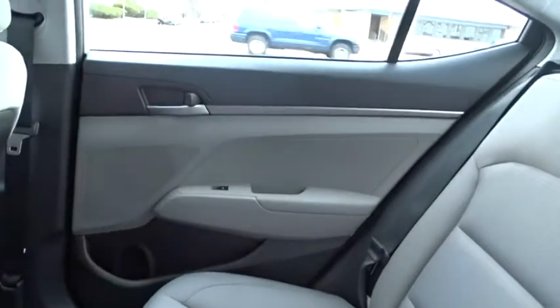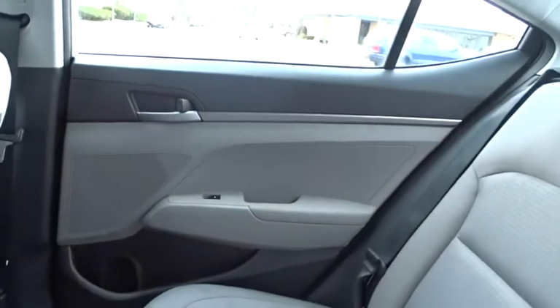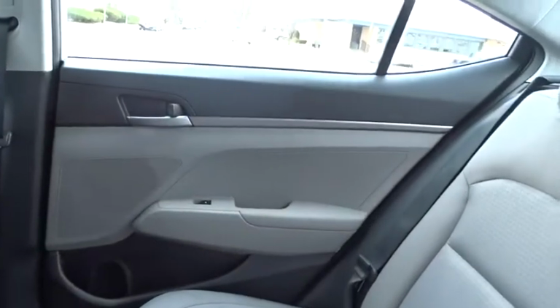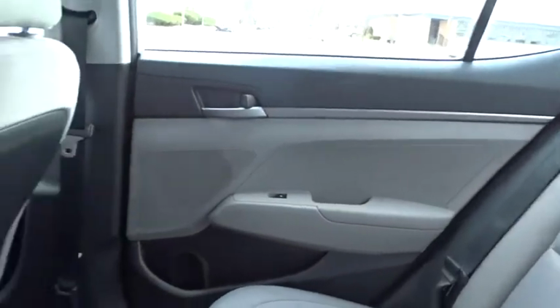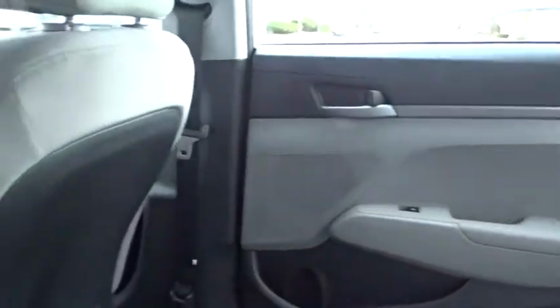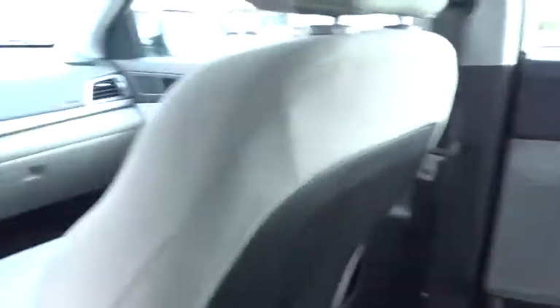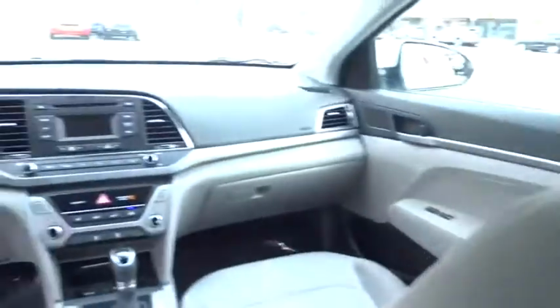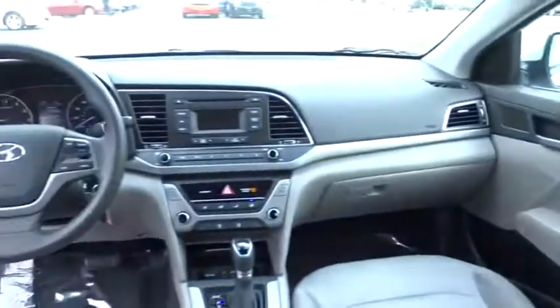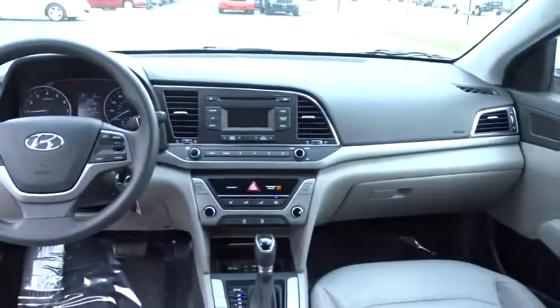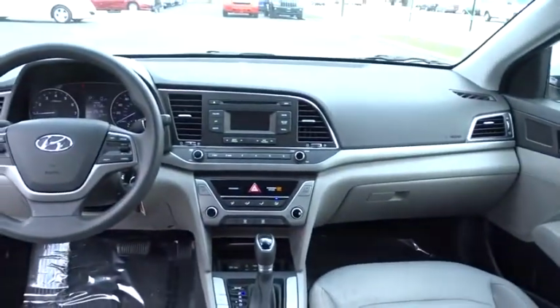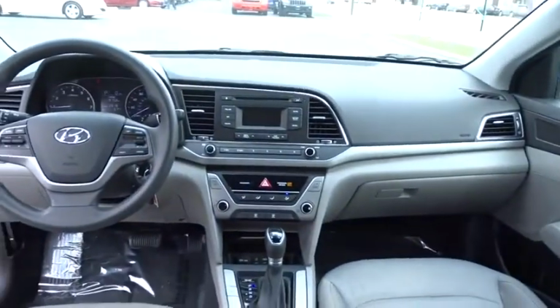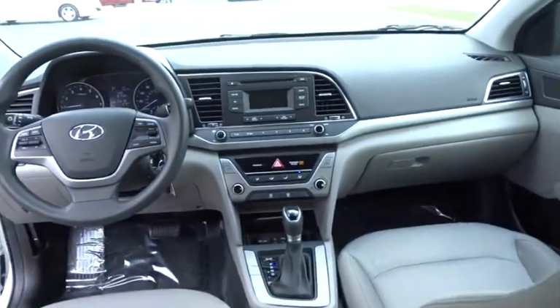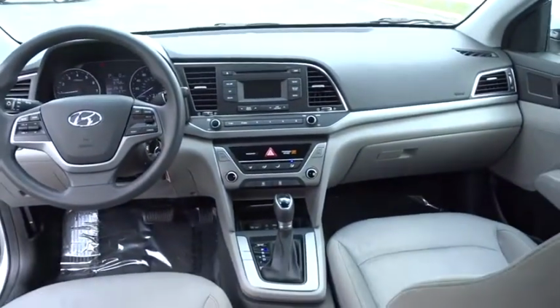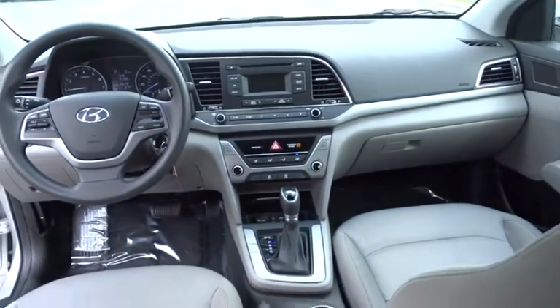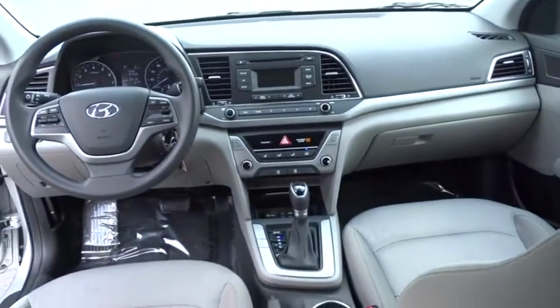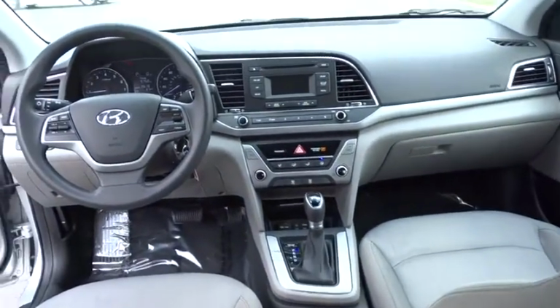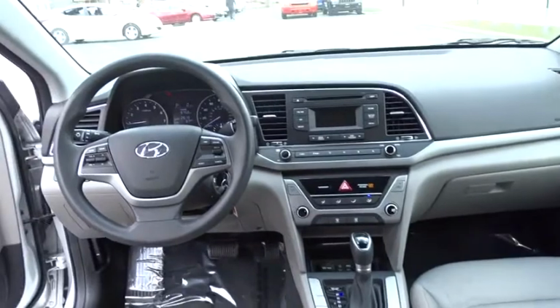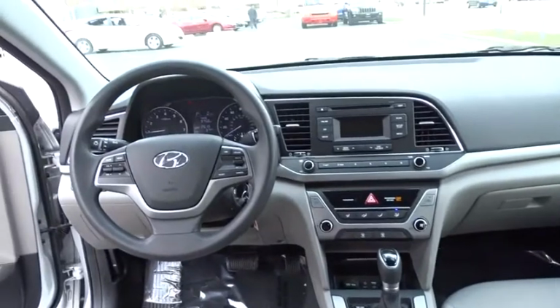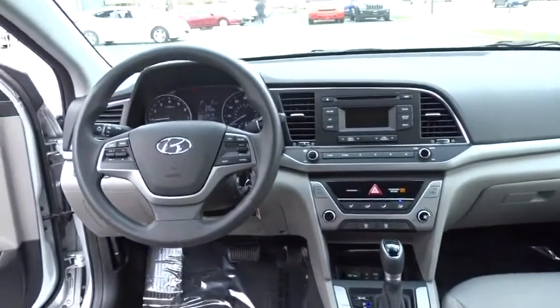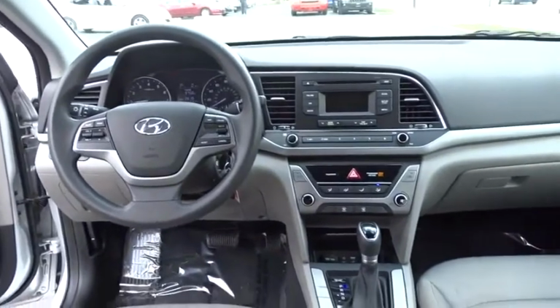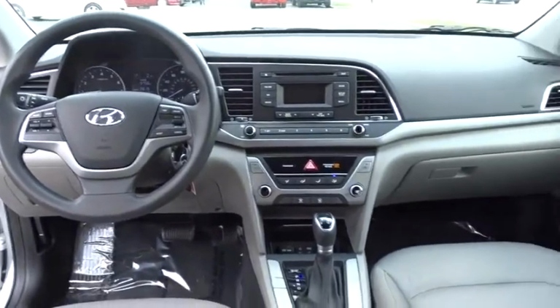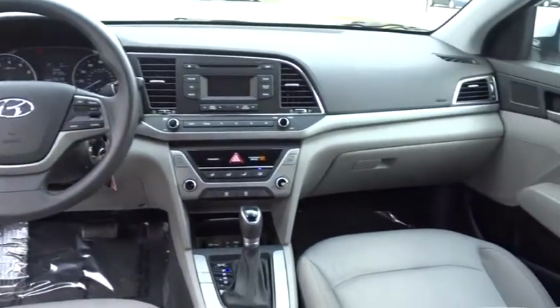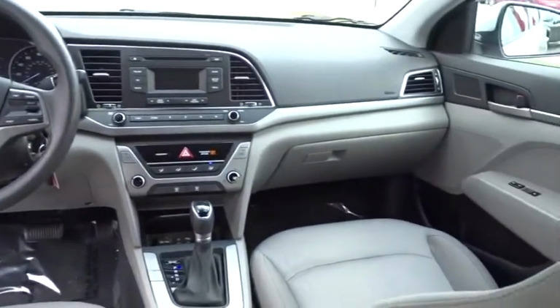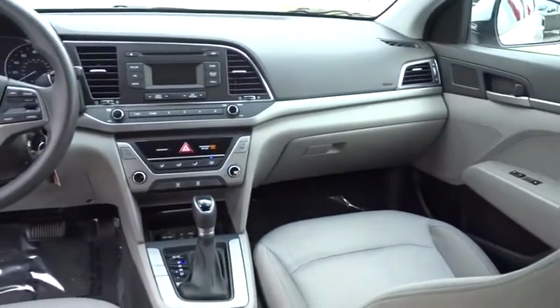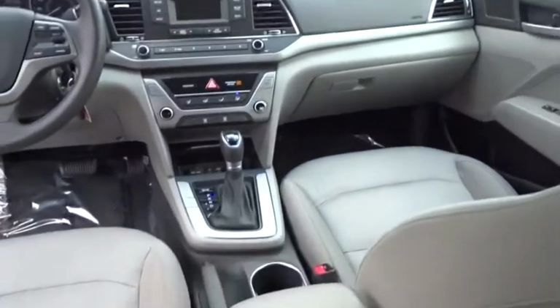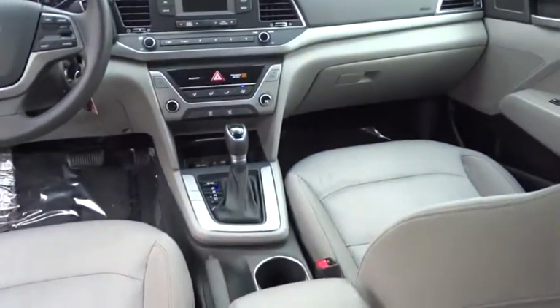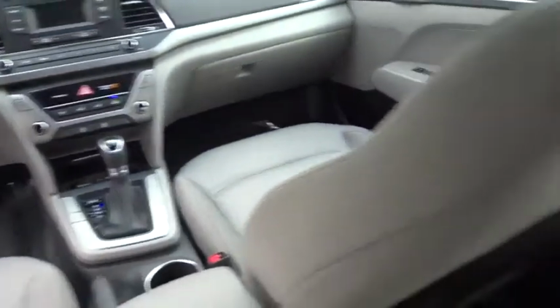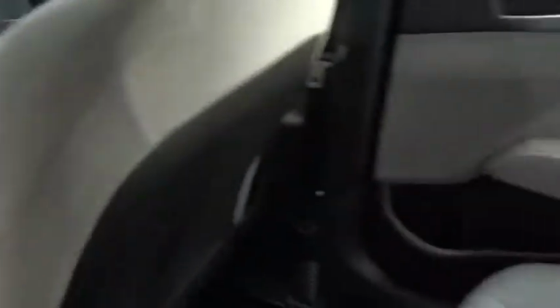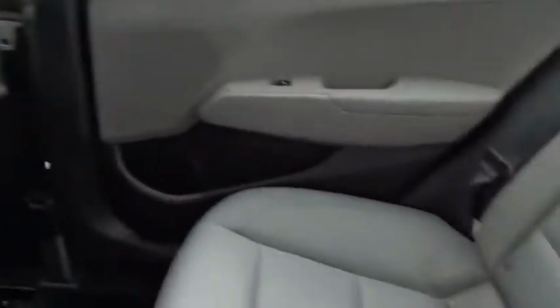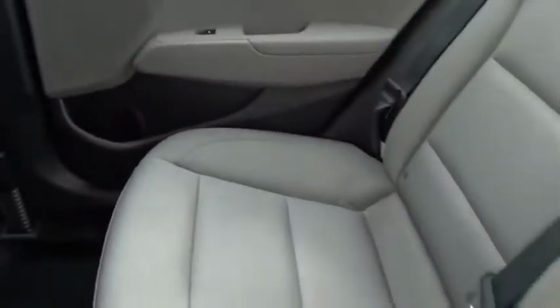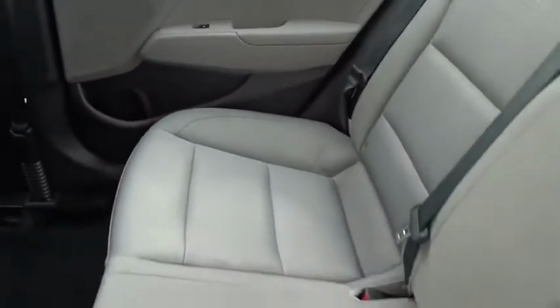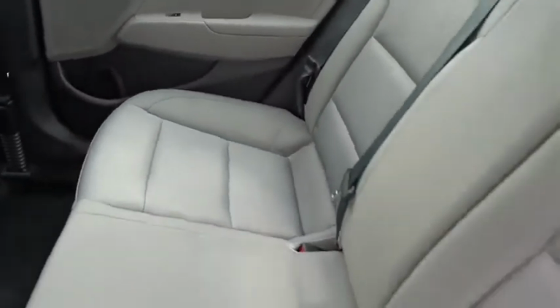Power windows, trip computer, MP3 player, CD player, bucket seats, power door locks, passenger airbags, security system, child safety locks, satellite radio.